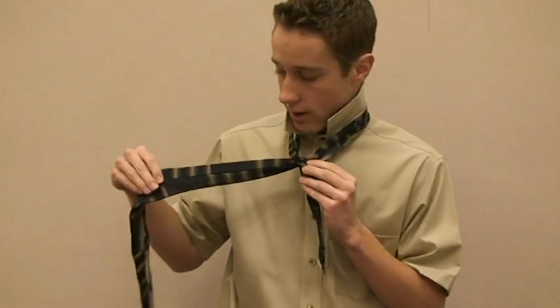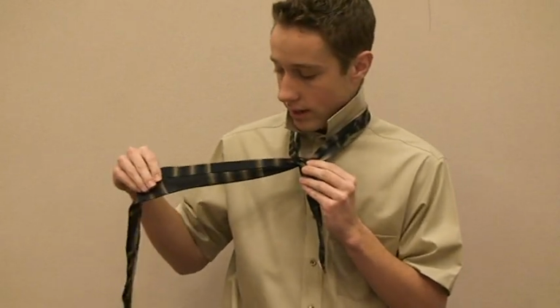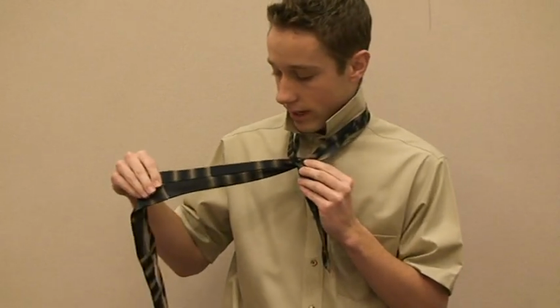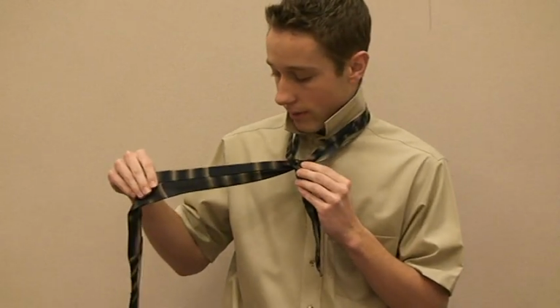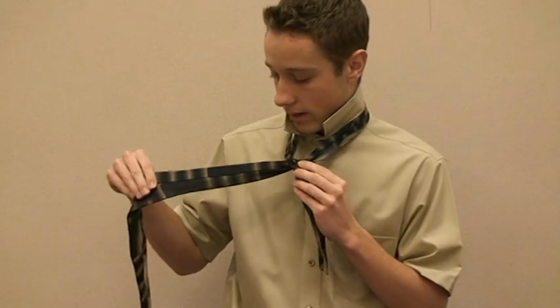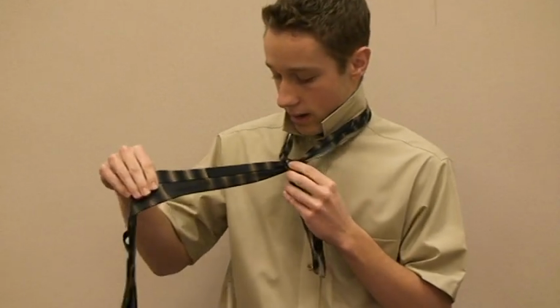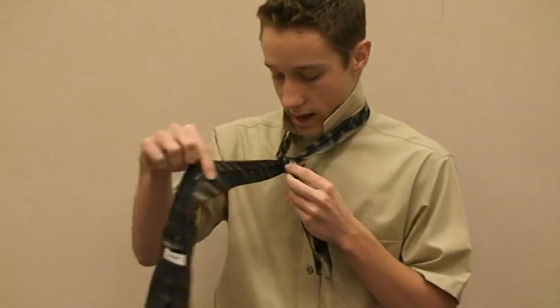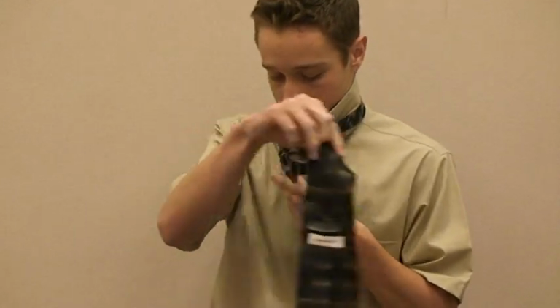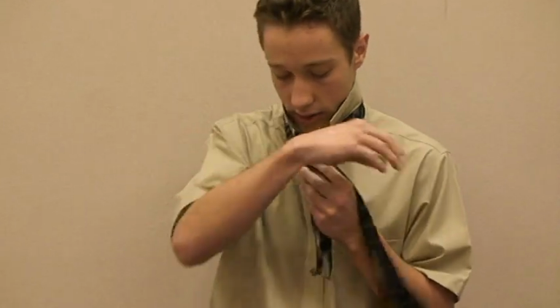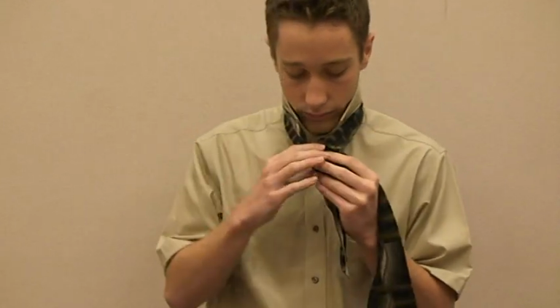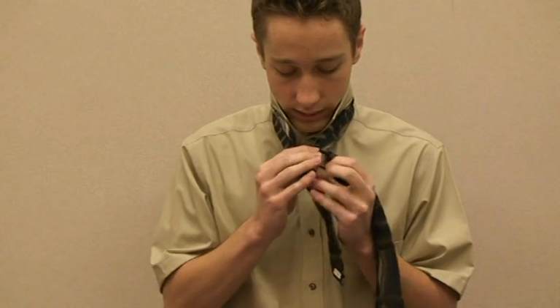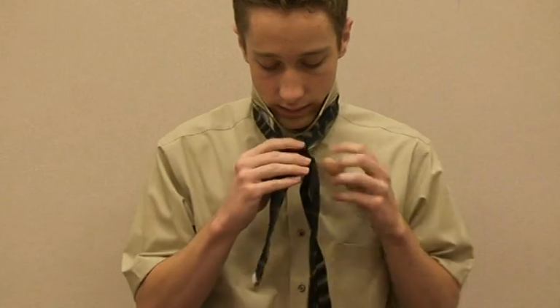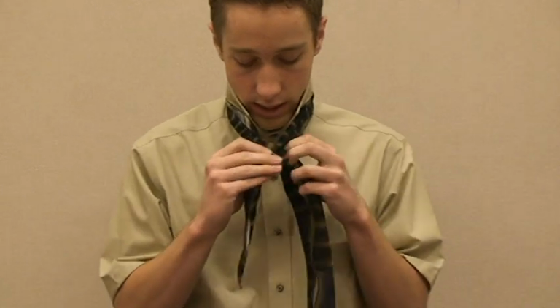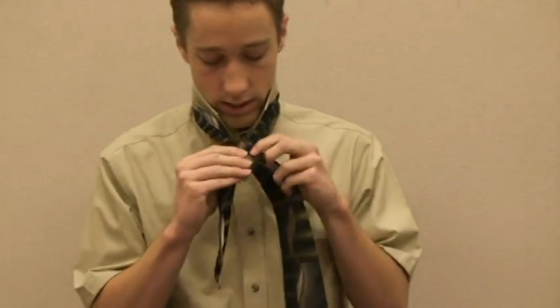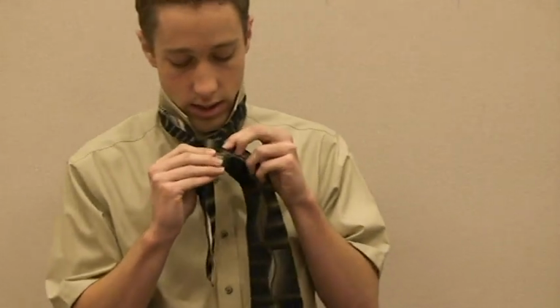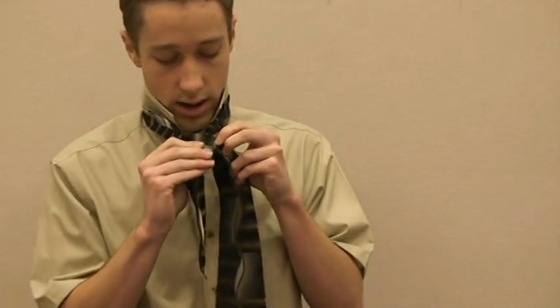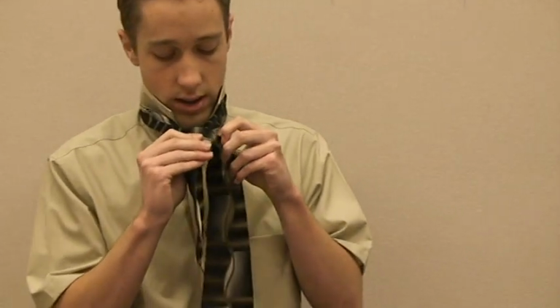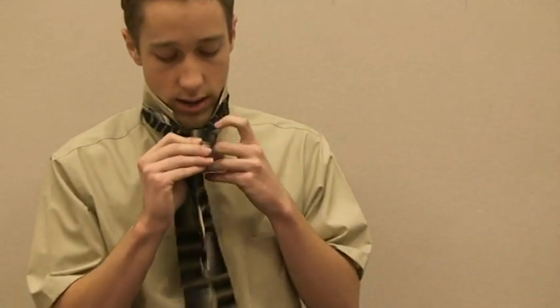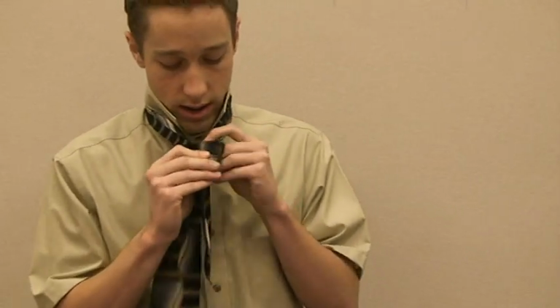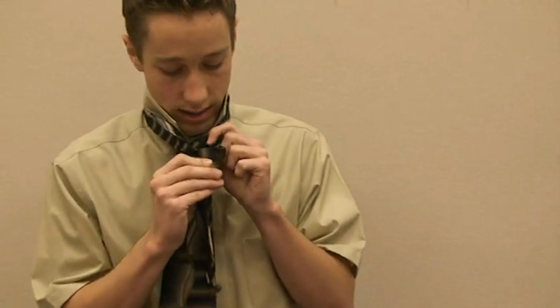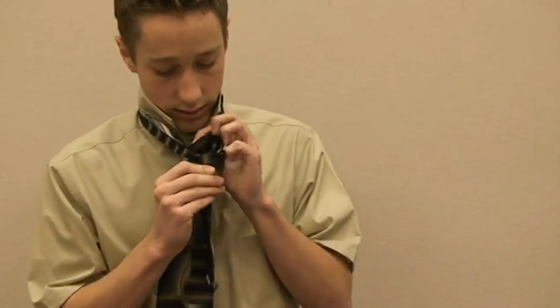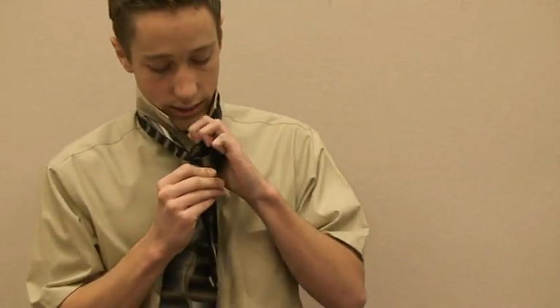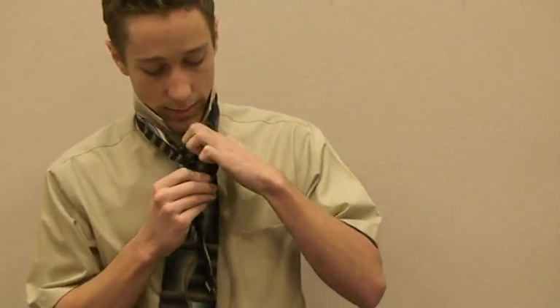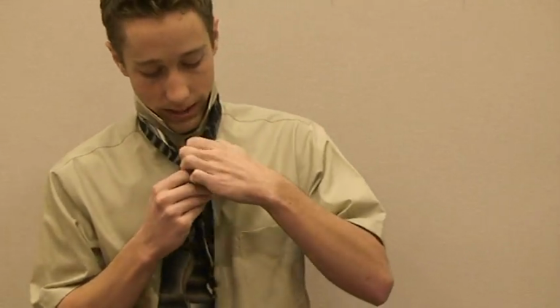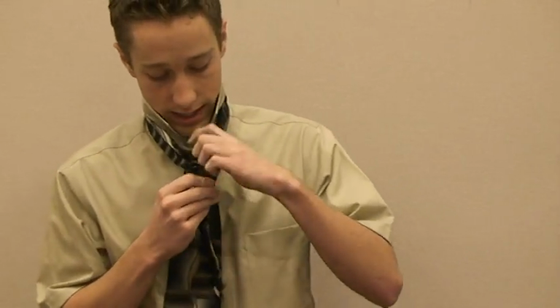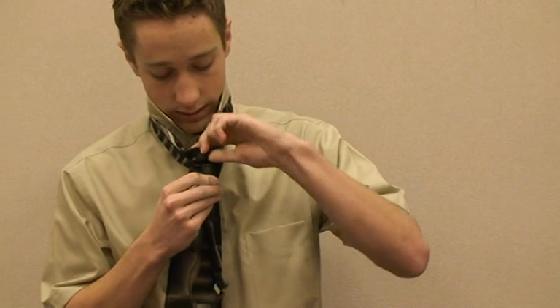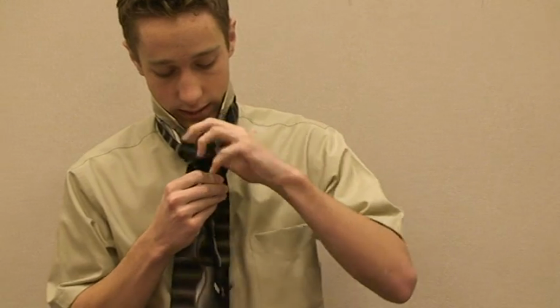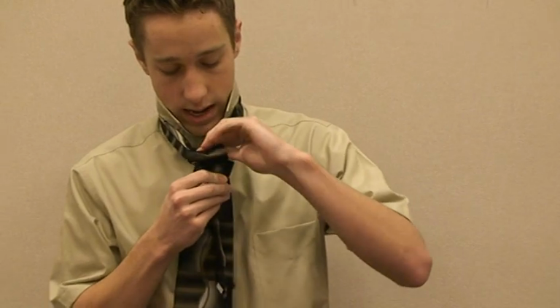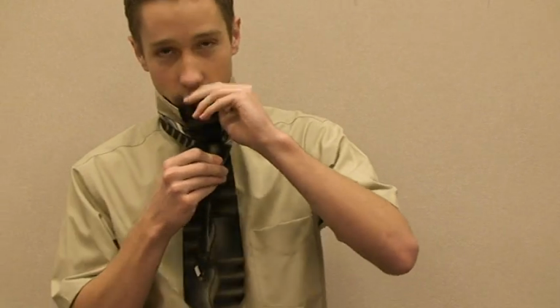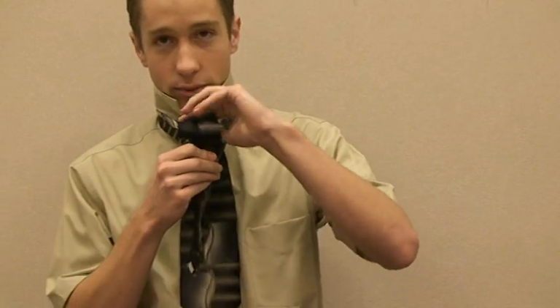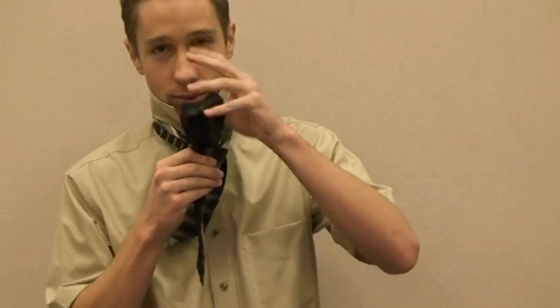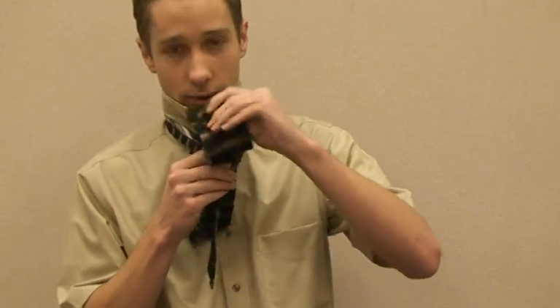Then you take the wide end and go across the knot. Then you go back behind and pull it through the hole.